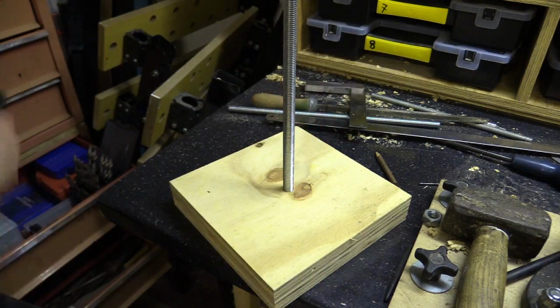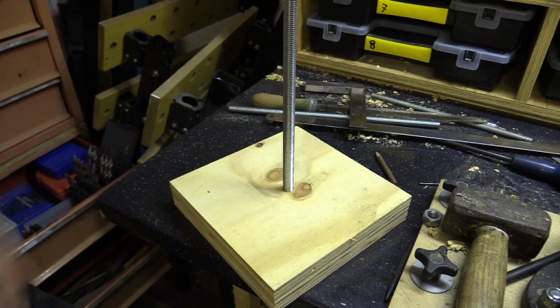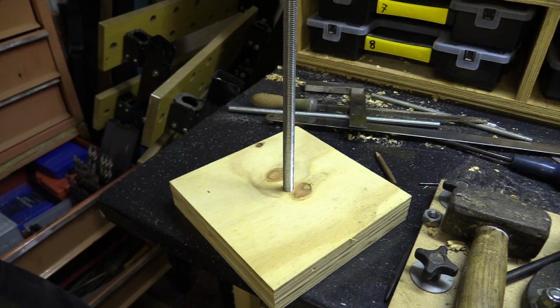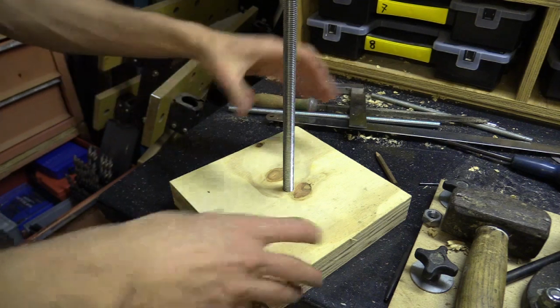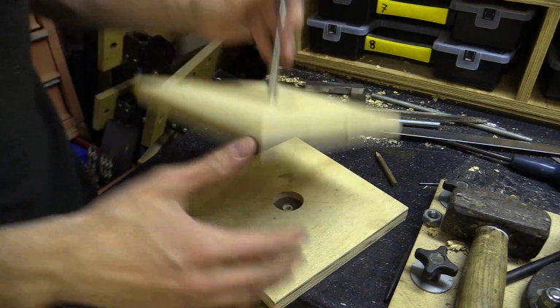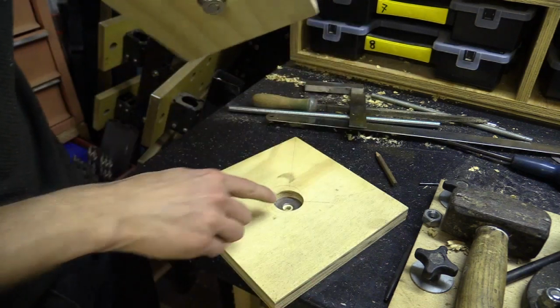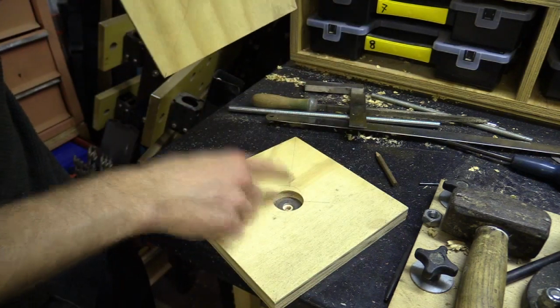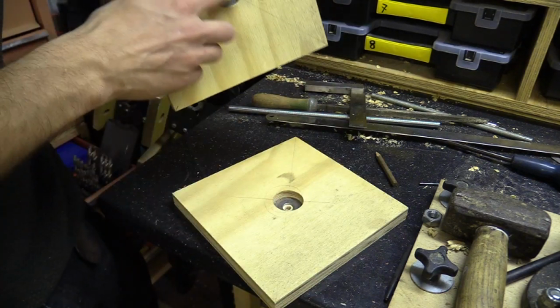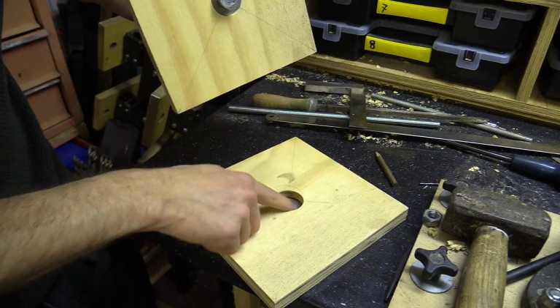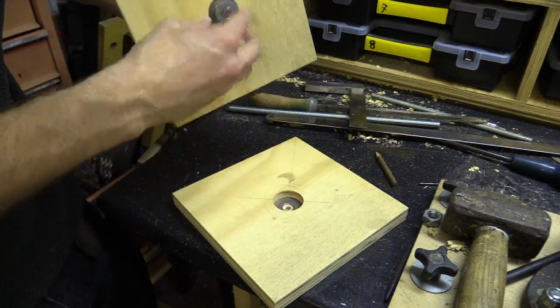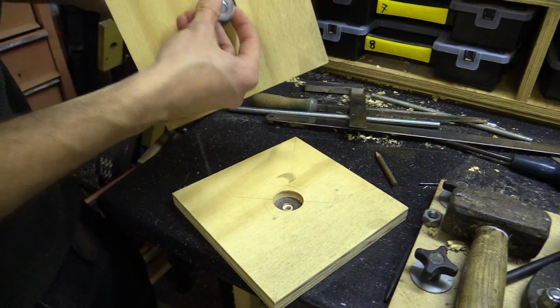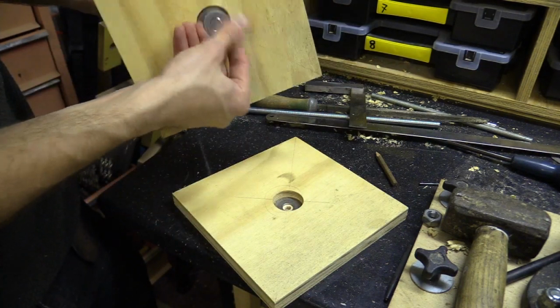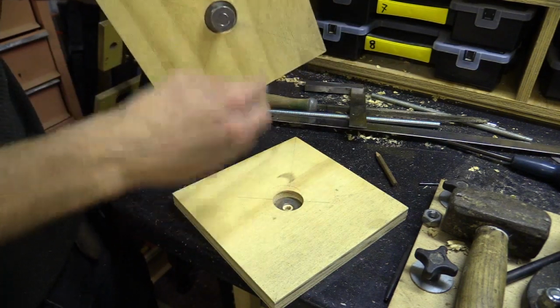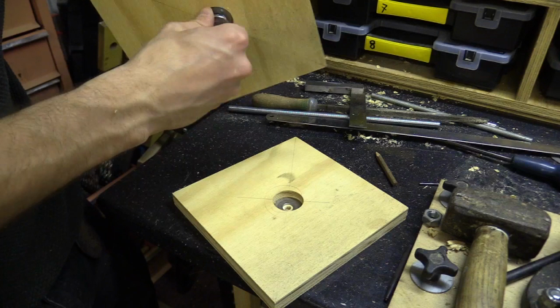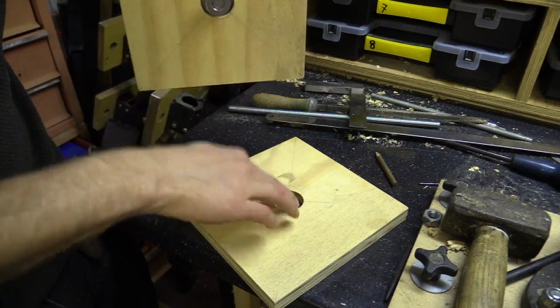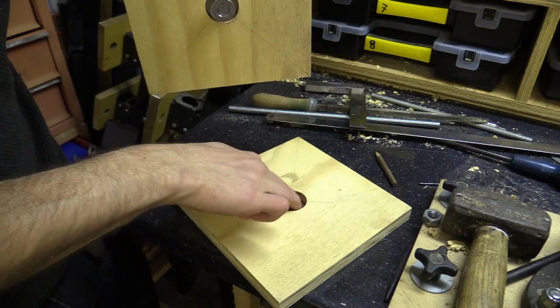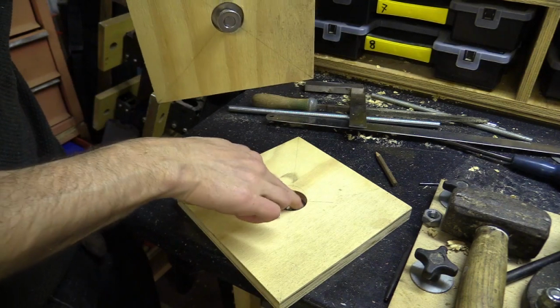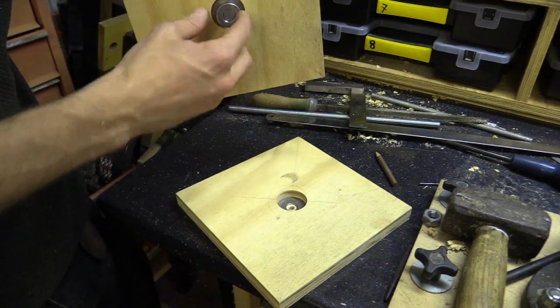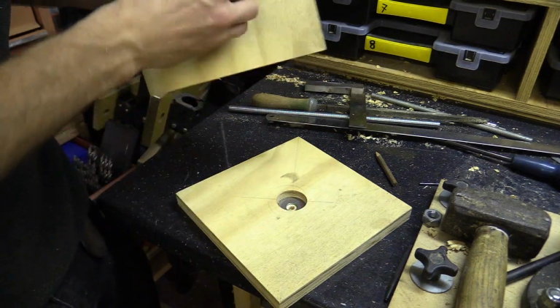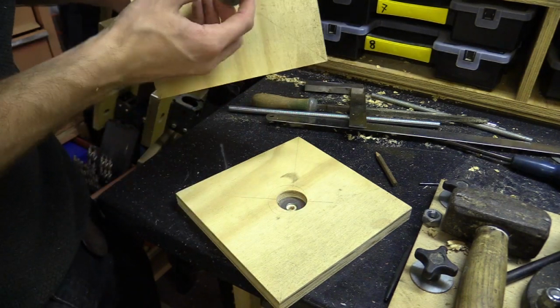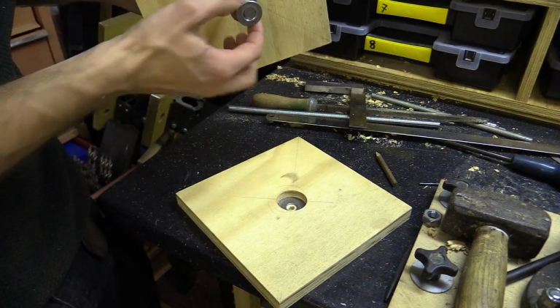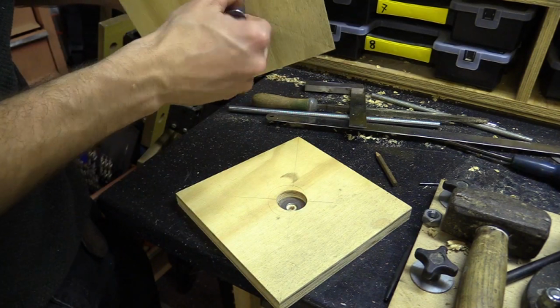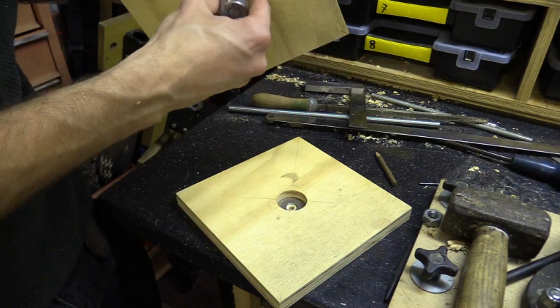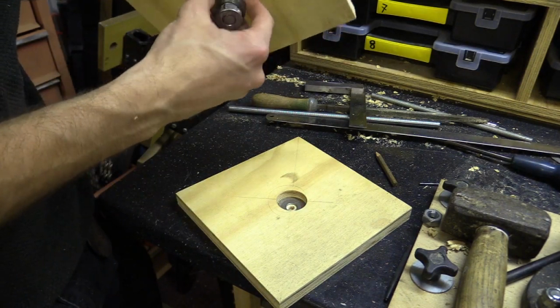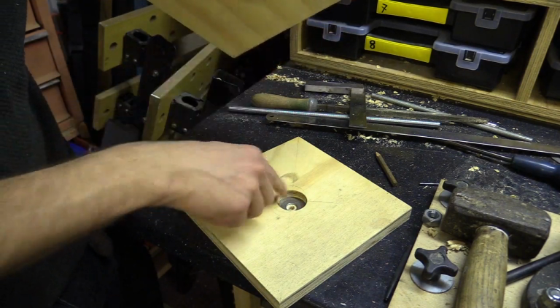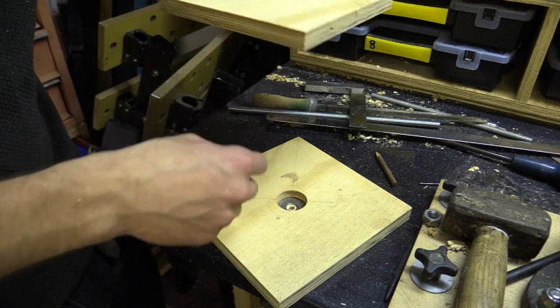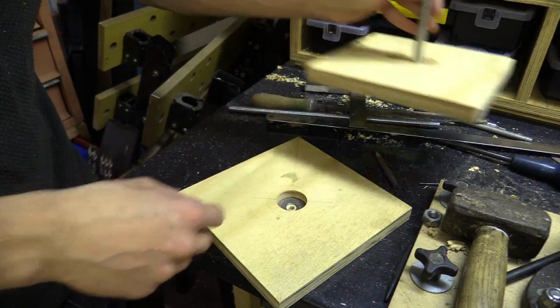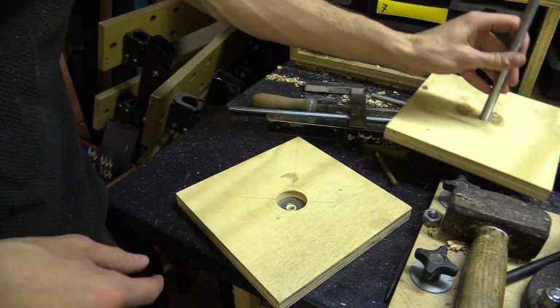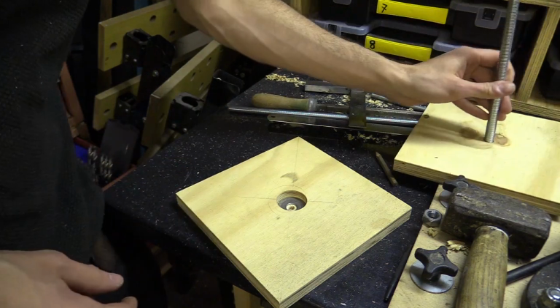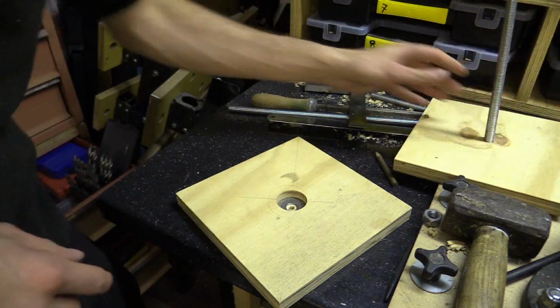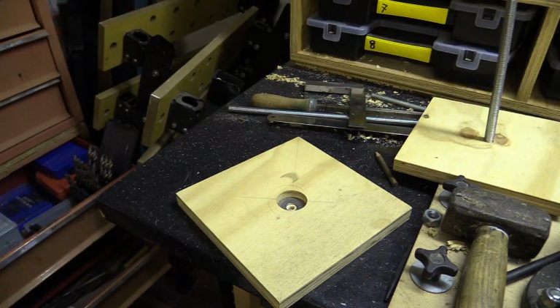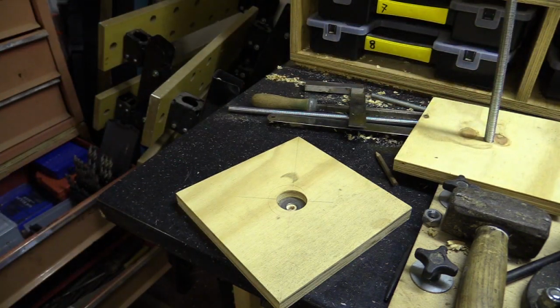I'm going to put a bit of grease in here so this can turn and push against here a little bit — just on the top as well — so it doesn't grind the metal down if it's not perfectly flat.